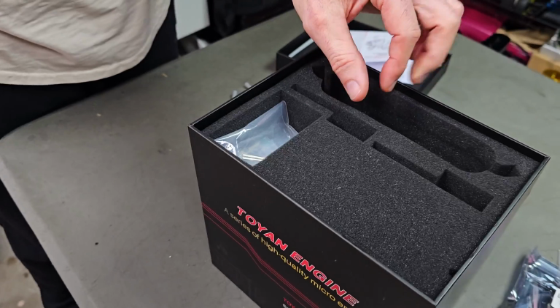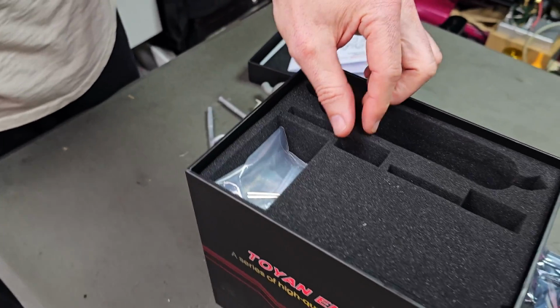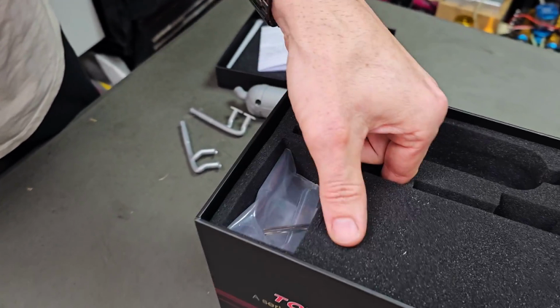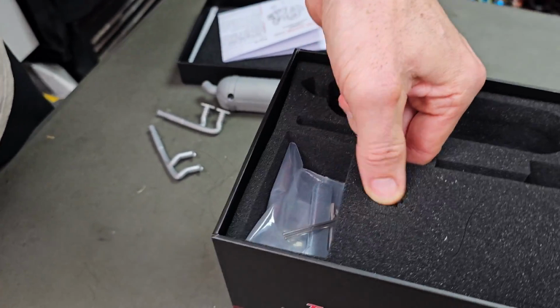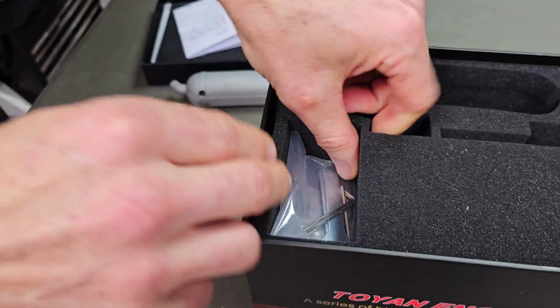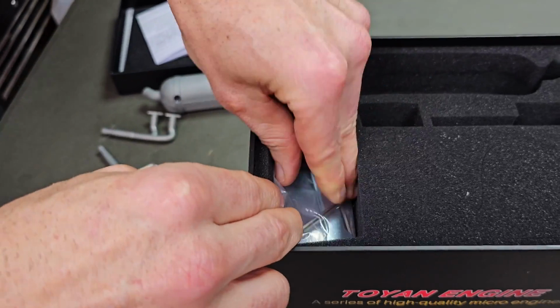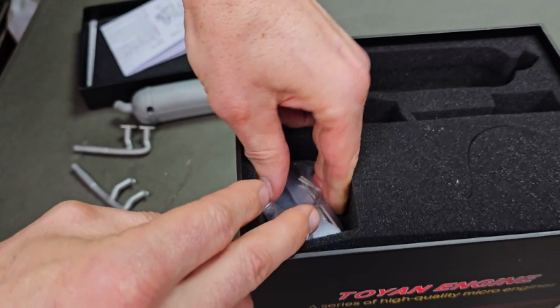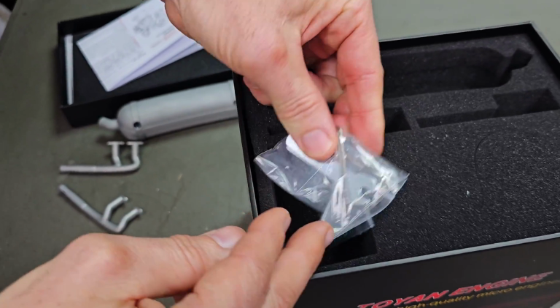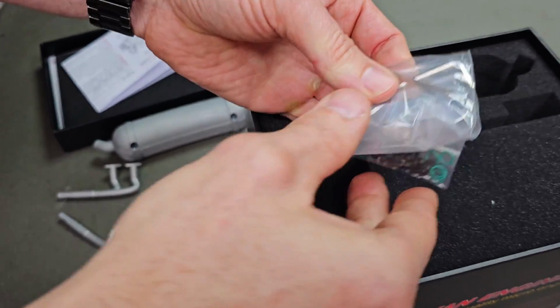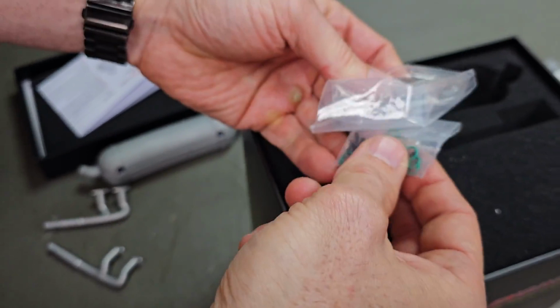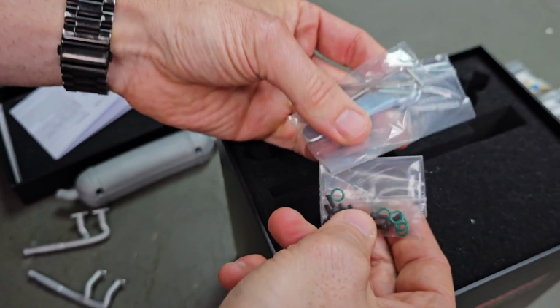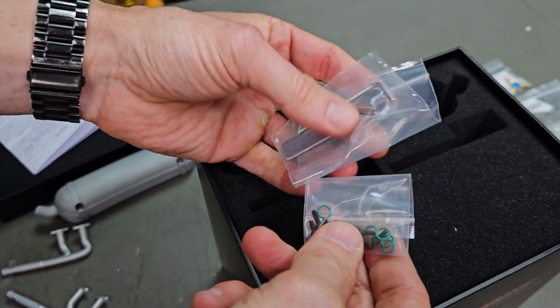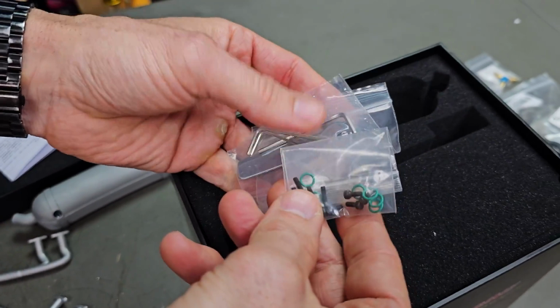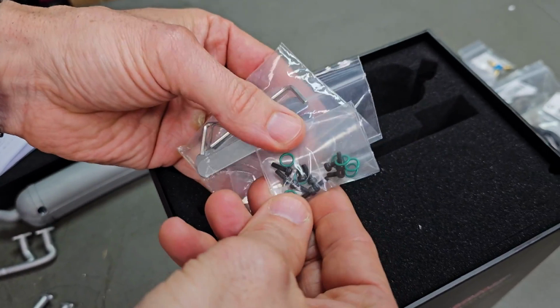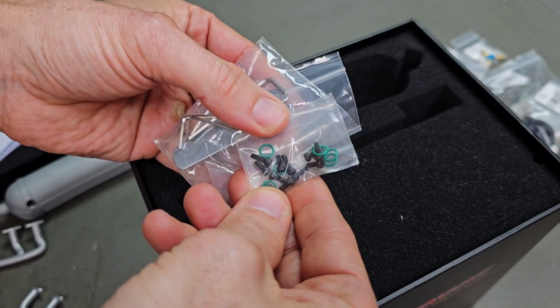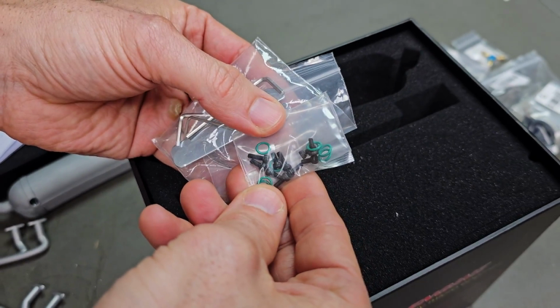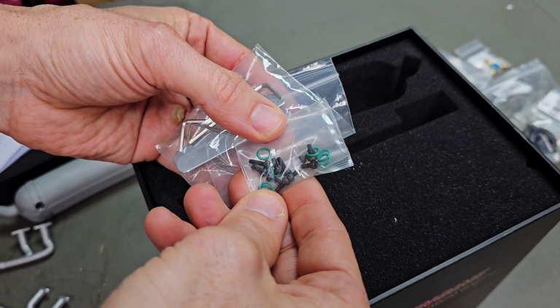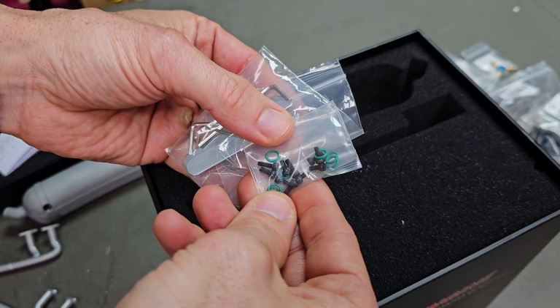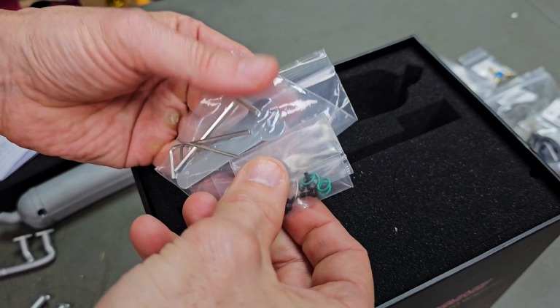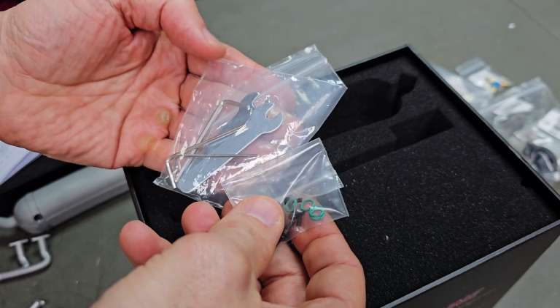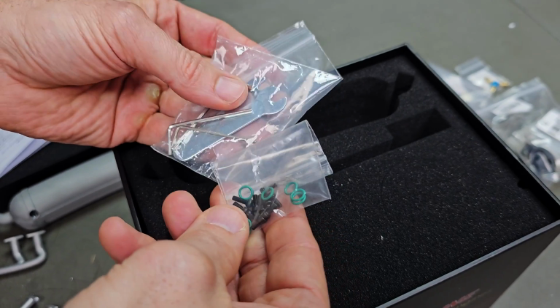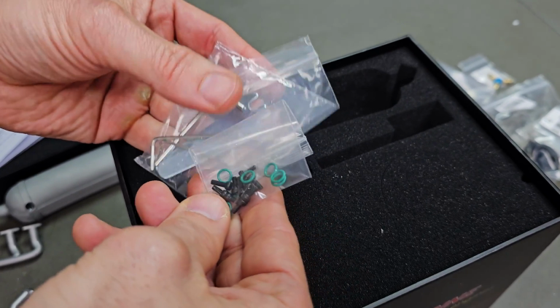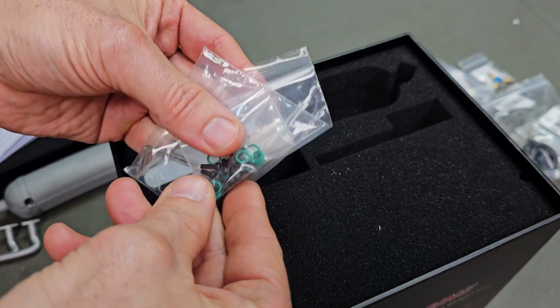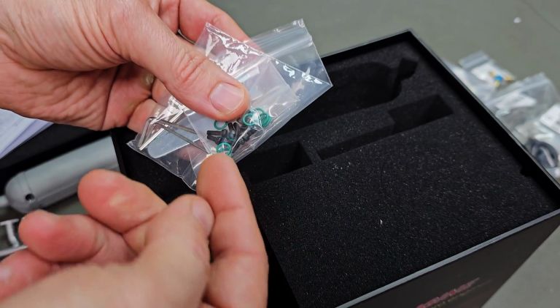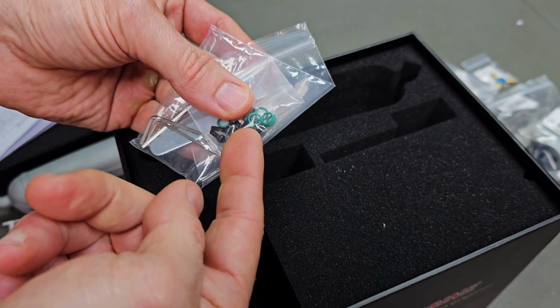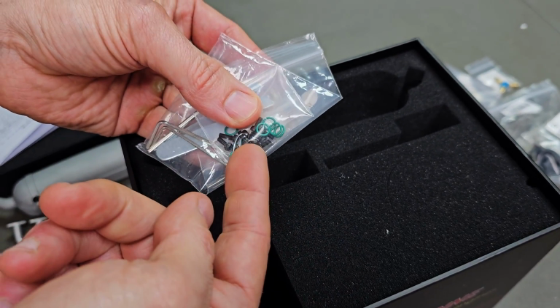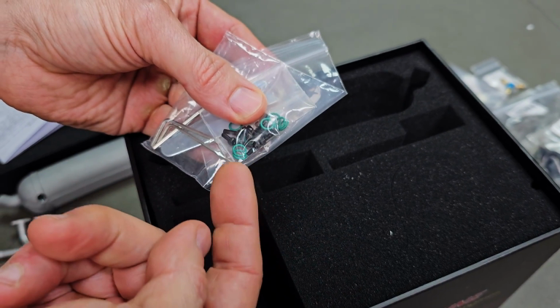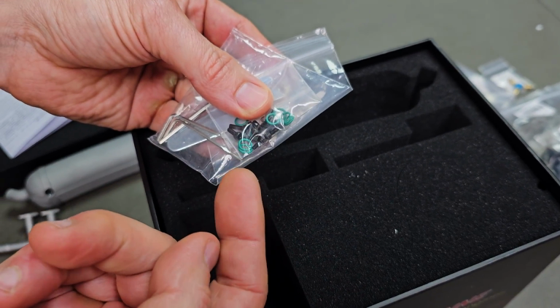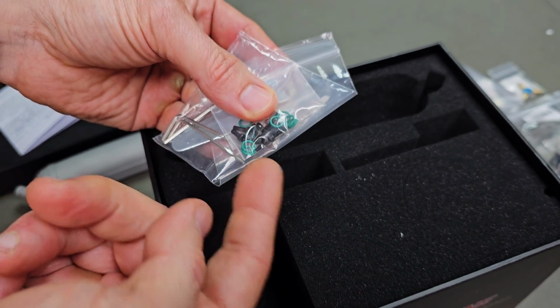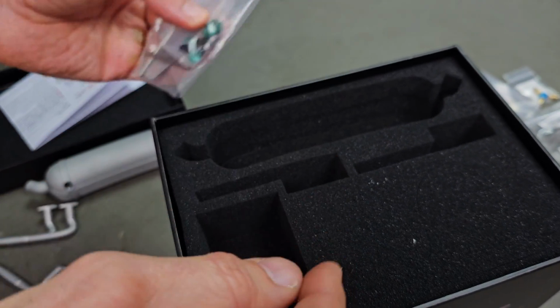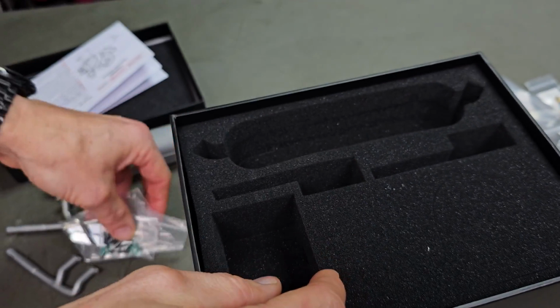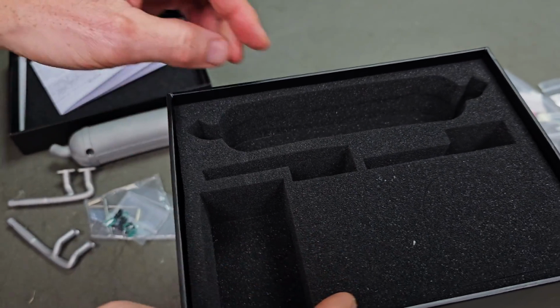Let's have a look at what else you get in the box. You get a tool kit here — a little one. Some little O-rings there for the exhaust, and some screws to obviously screw the headers onto the block itself.